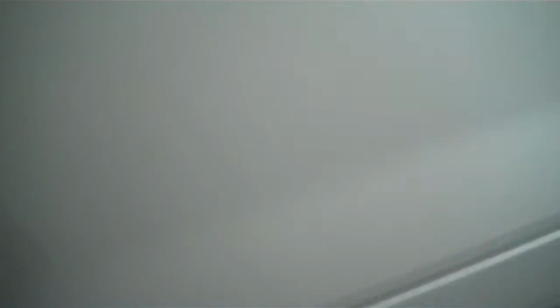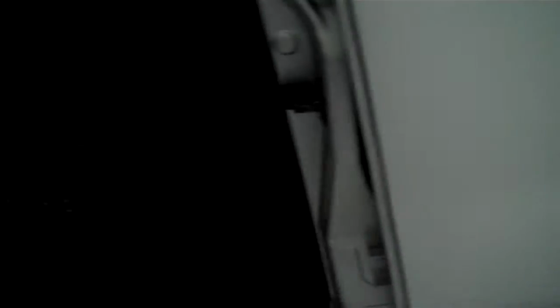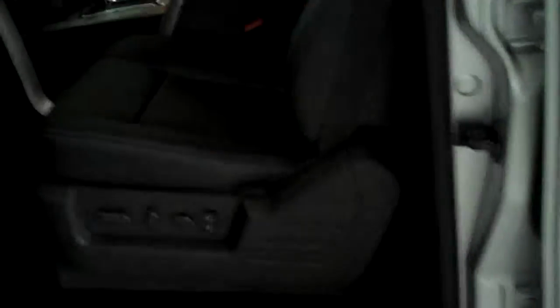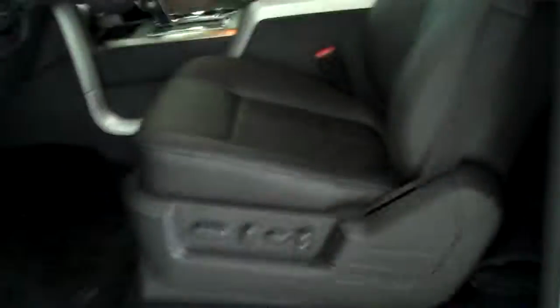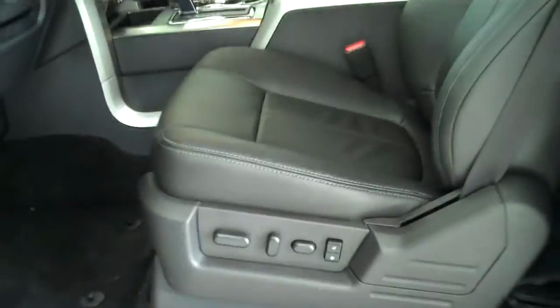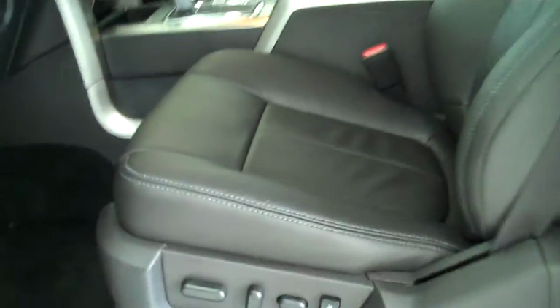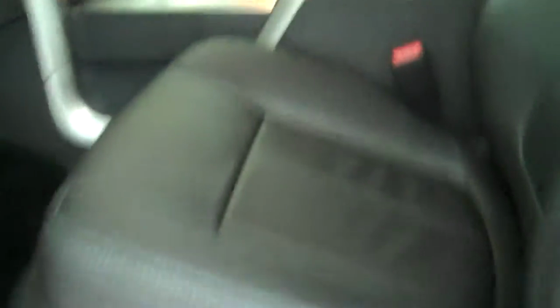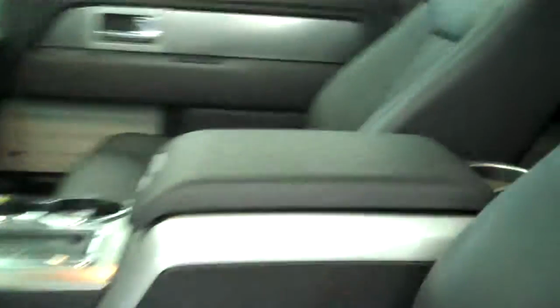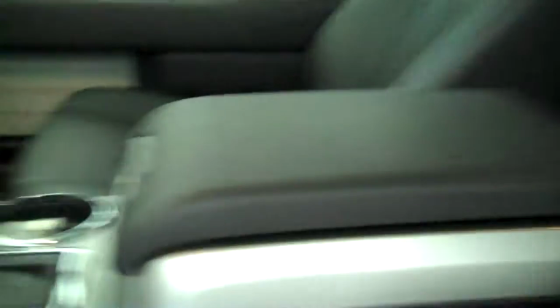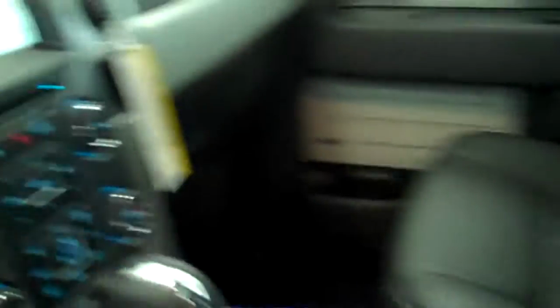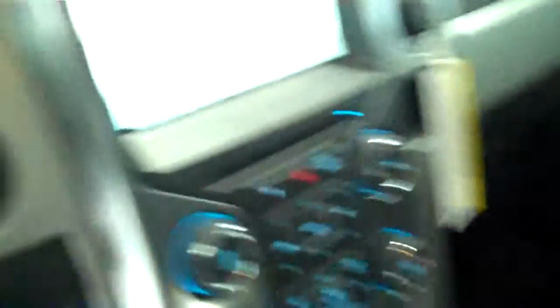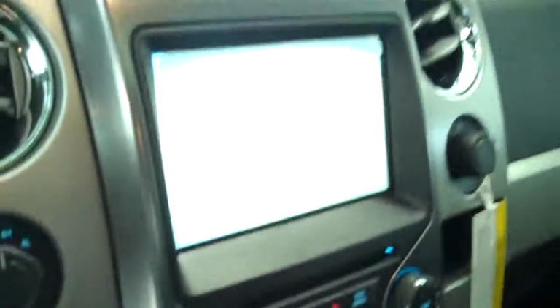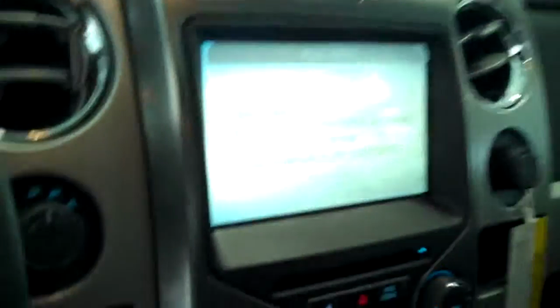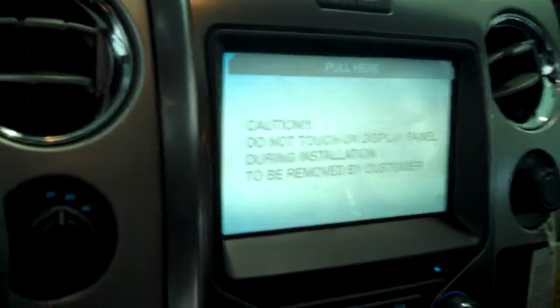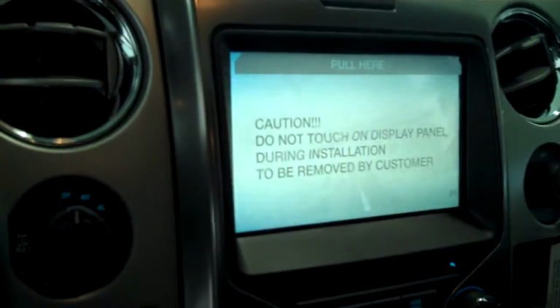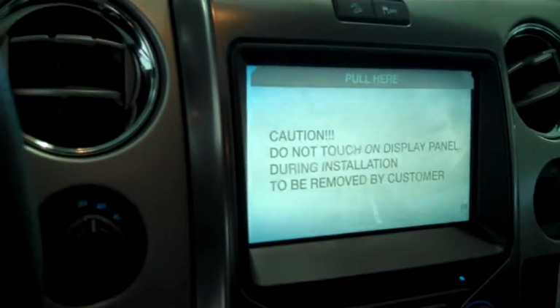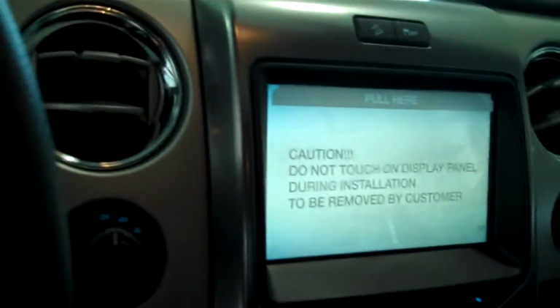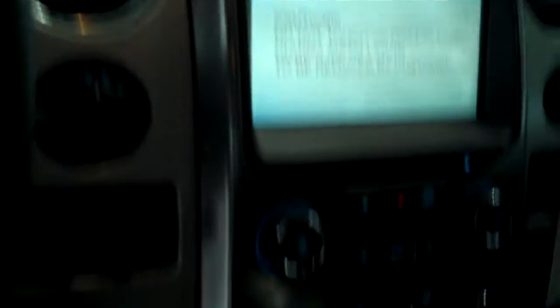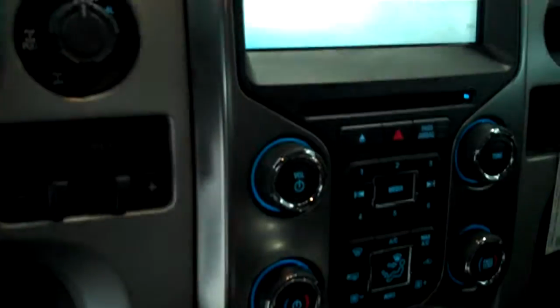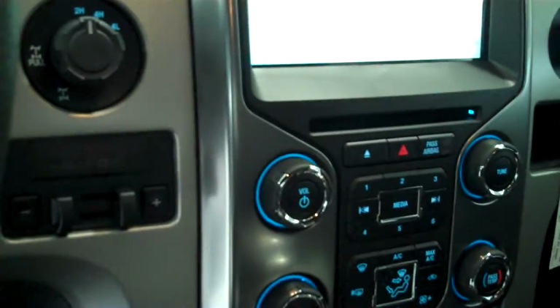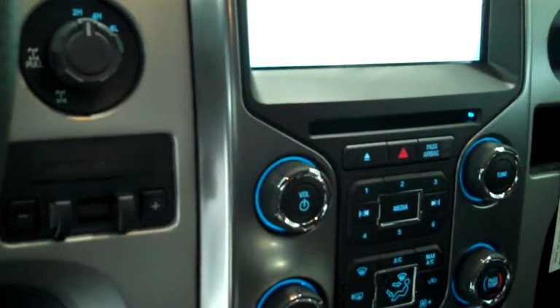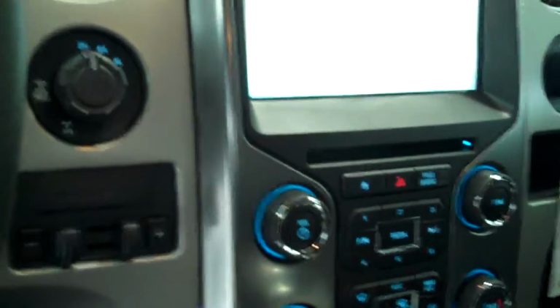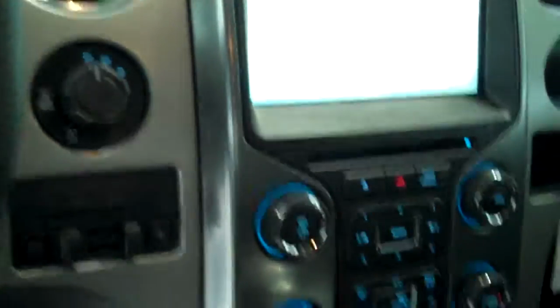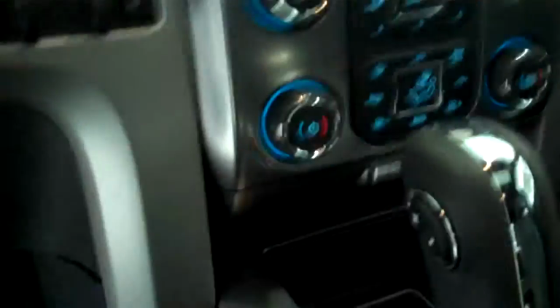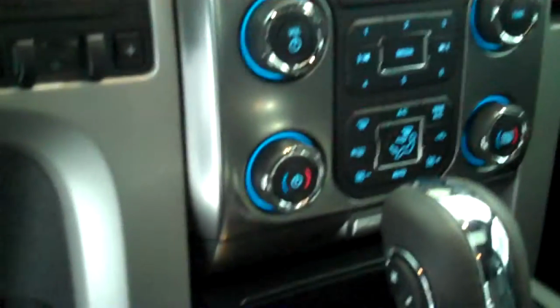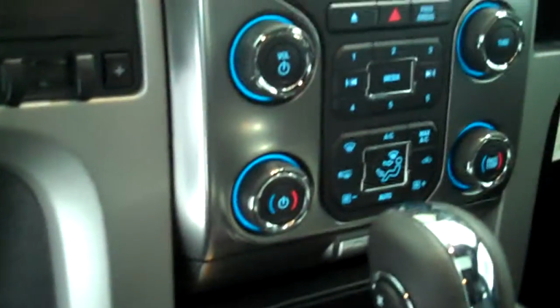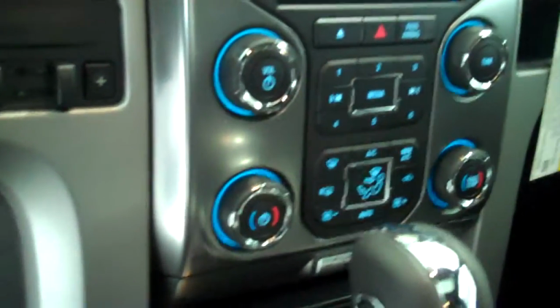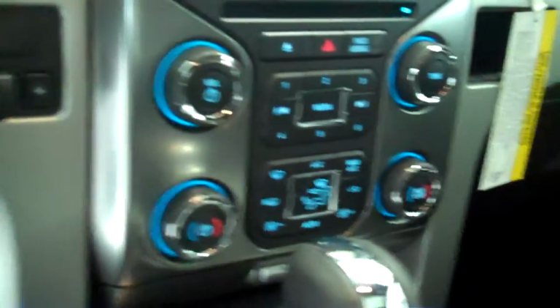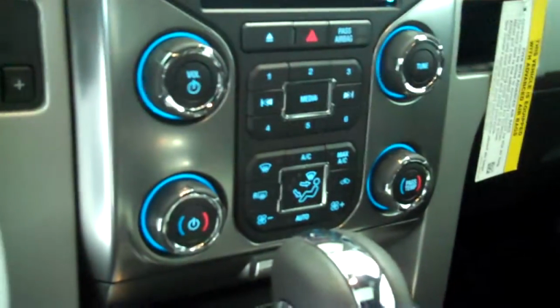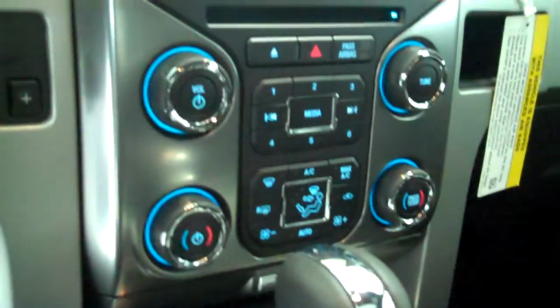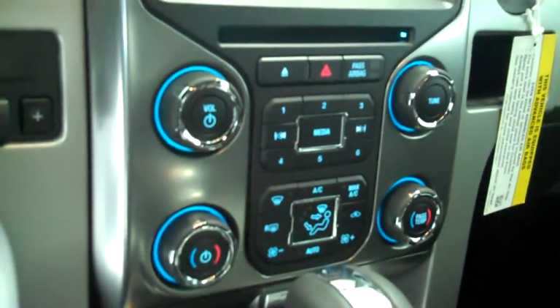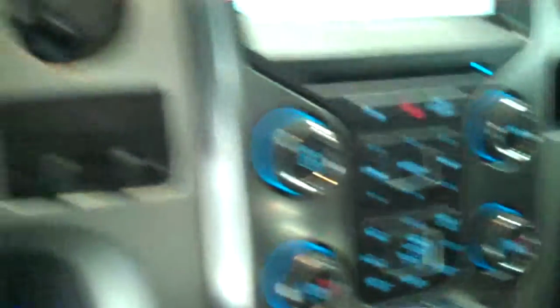Inside it's got the black leather interior with bucket seats and console. It has a navigation system, backup camera, AM/FM stereo radio with CD, and automatic temperature control with both heating and air conditioning.